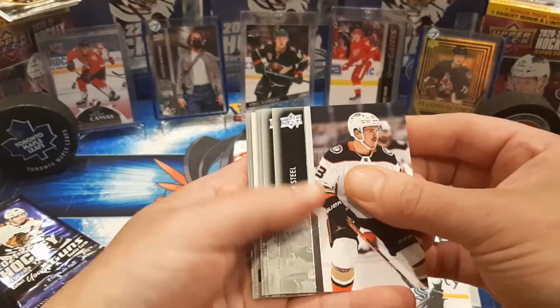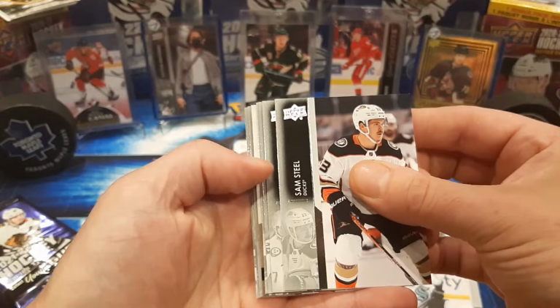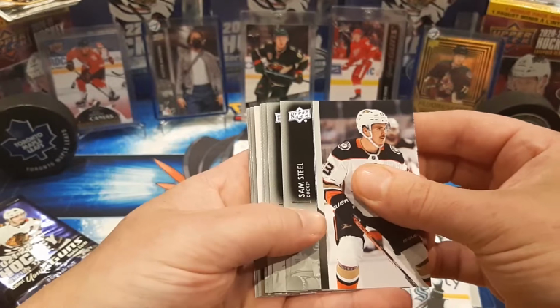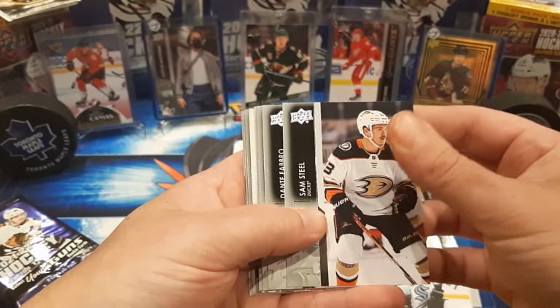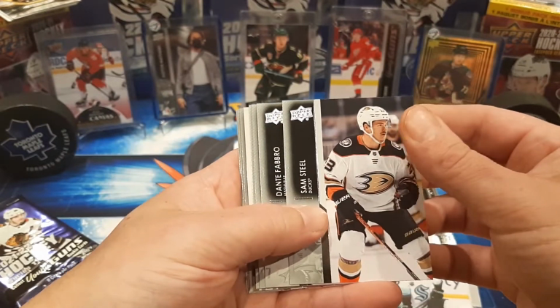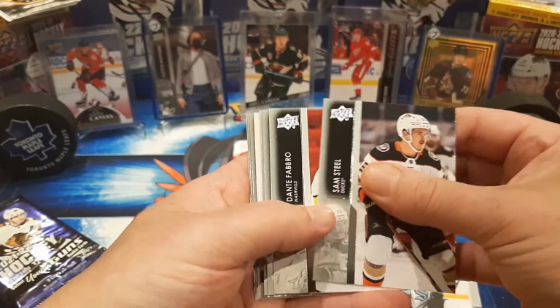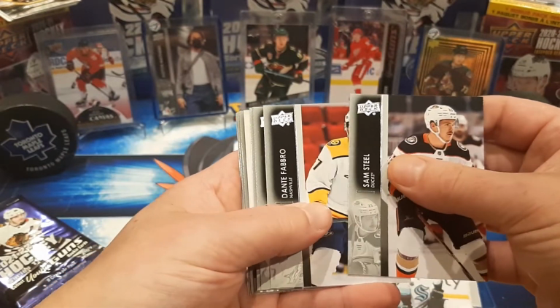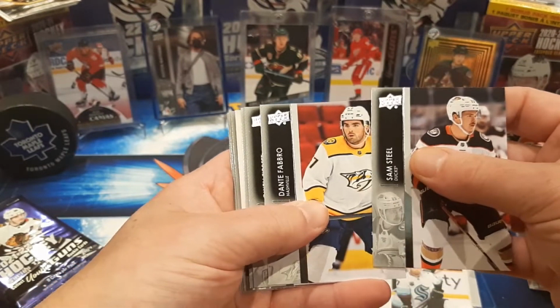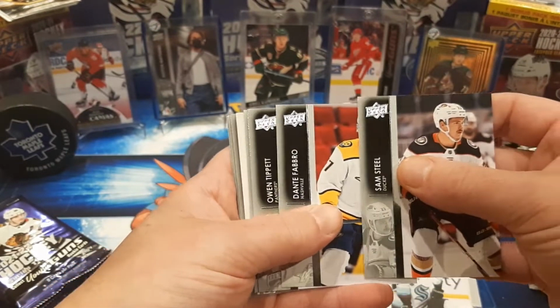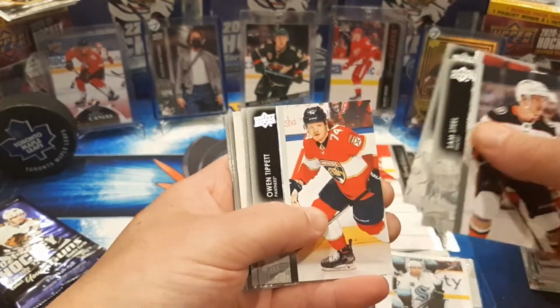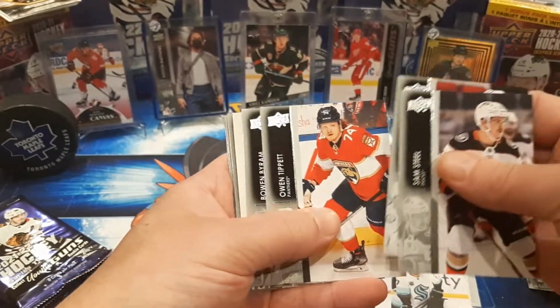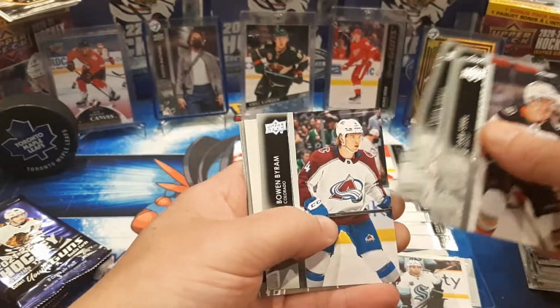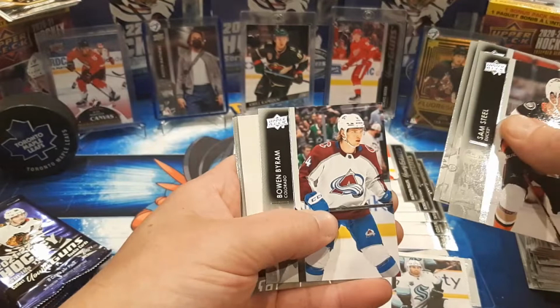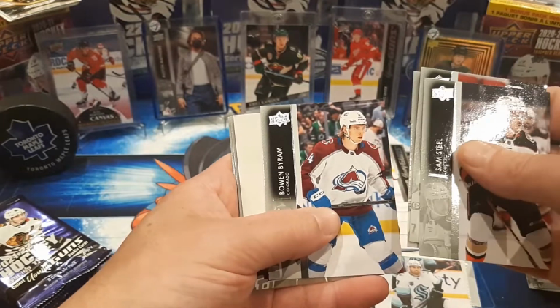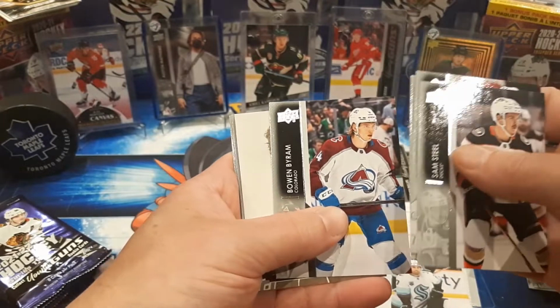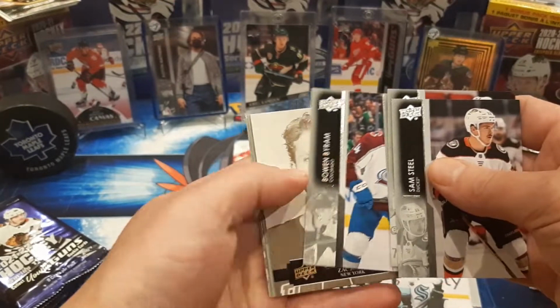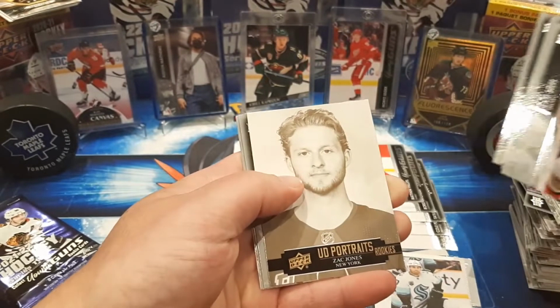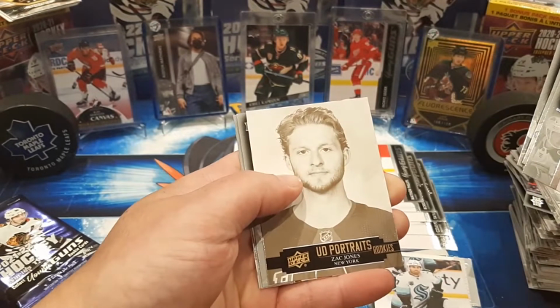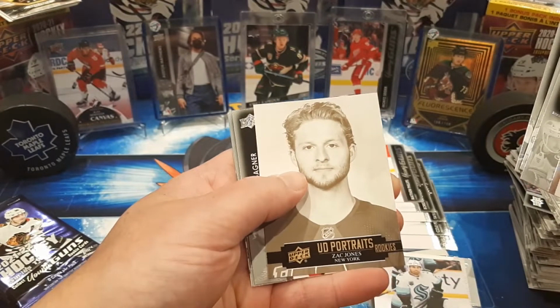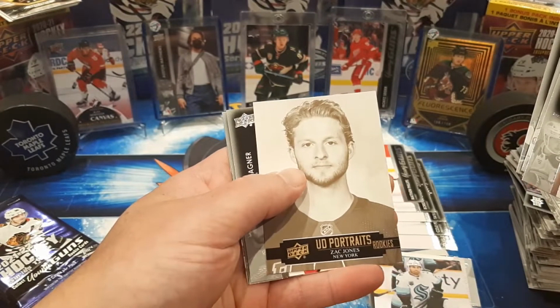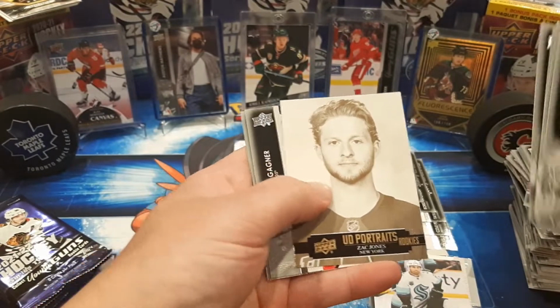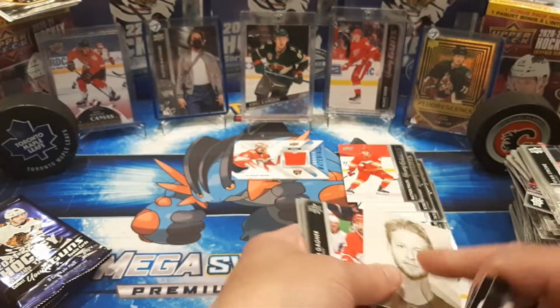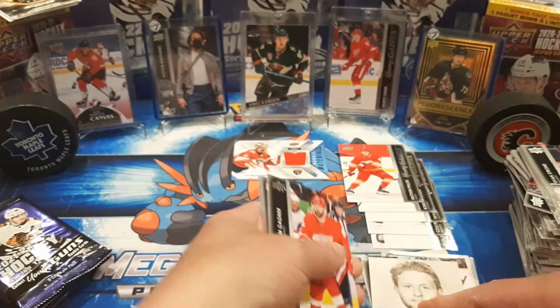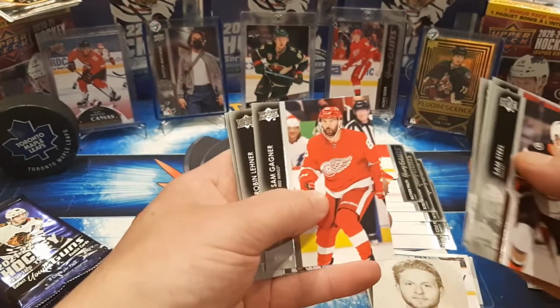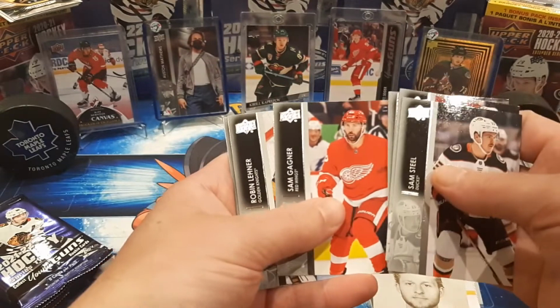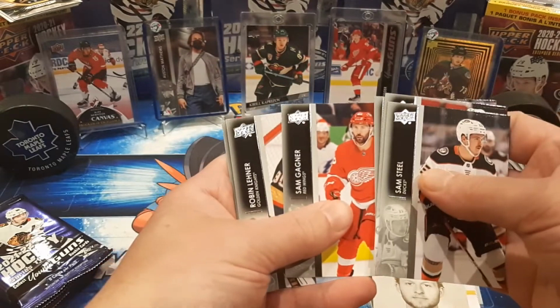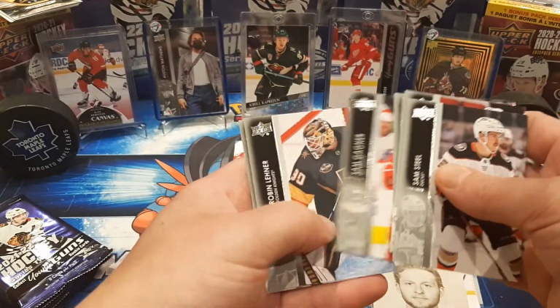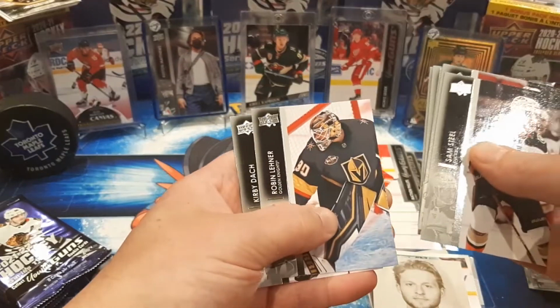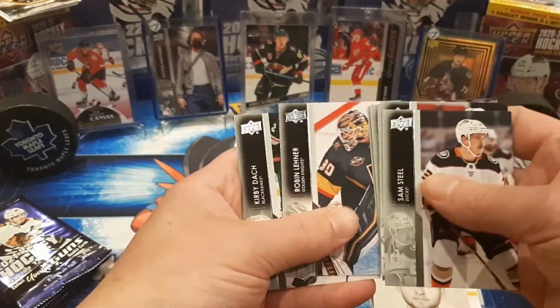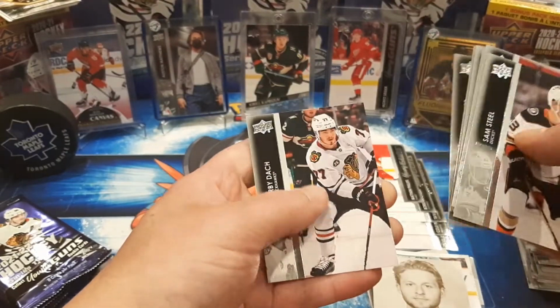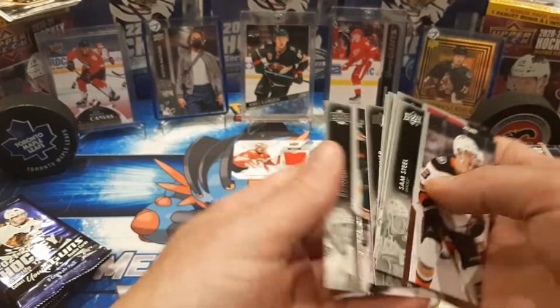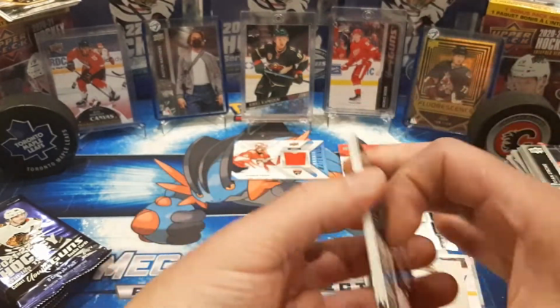Sam Steele — that's just a cool name. Favro, Tippett, Bowen Byram, and Zach Jones for the UD Portraits of the Rookies. Gagne Lenner and Kirby Dach.